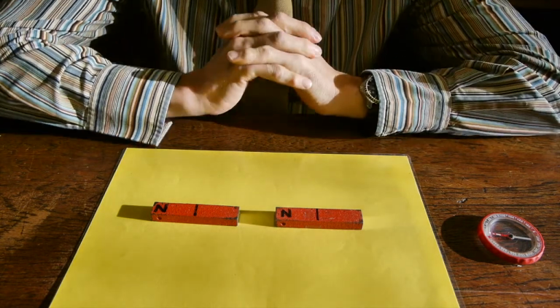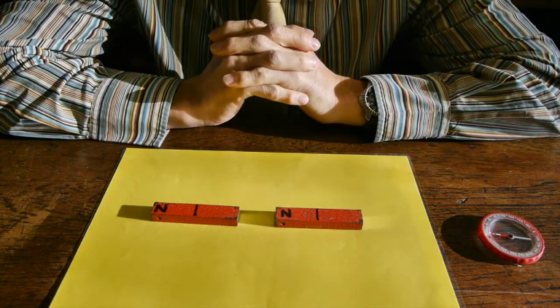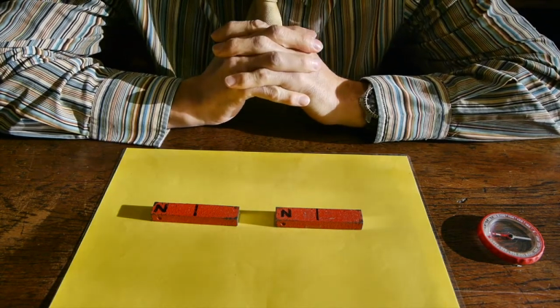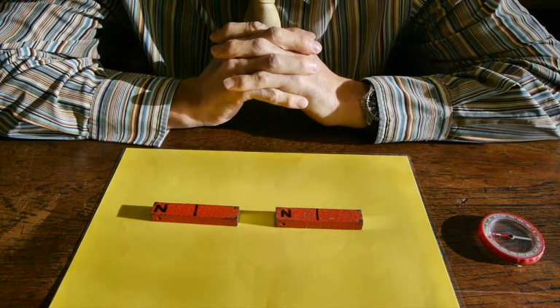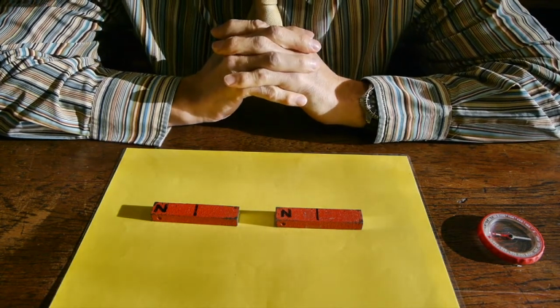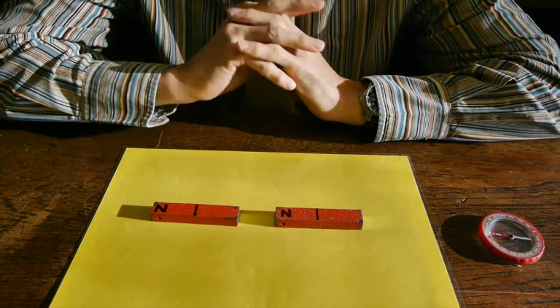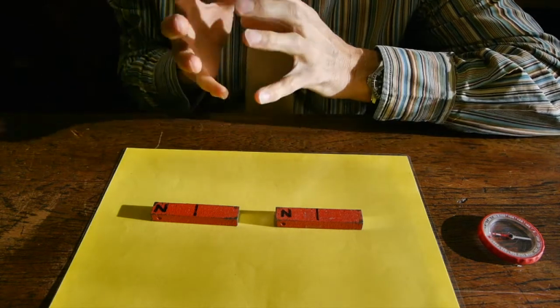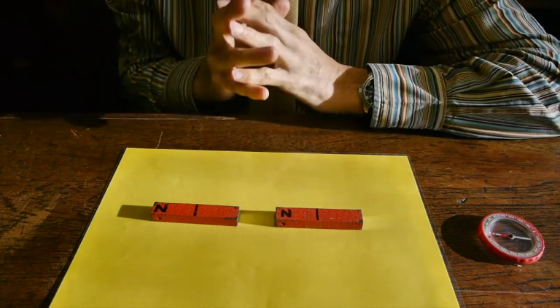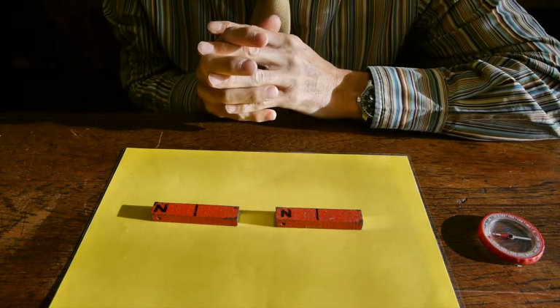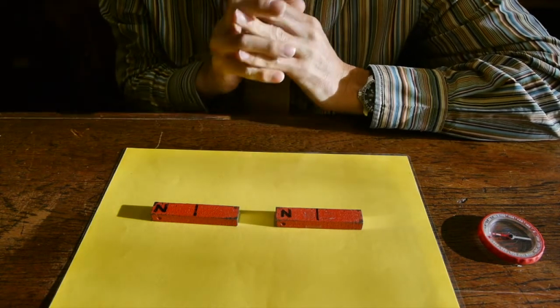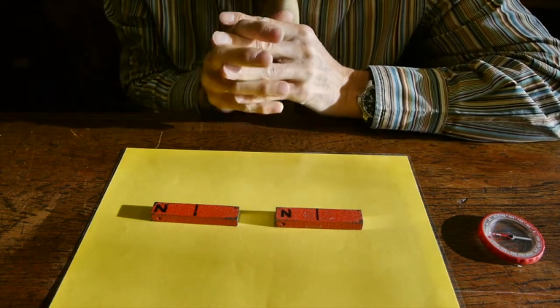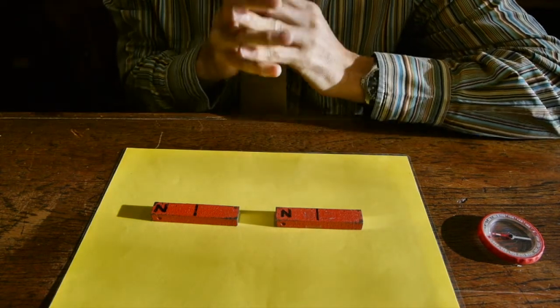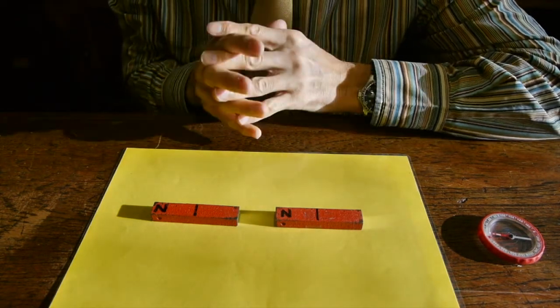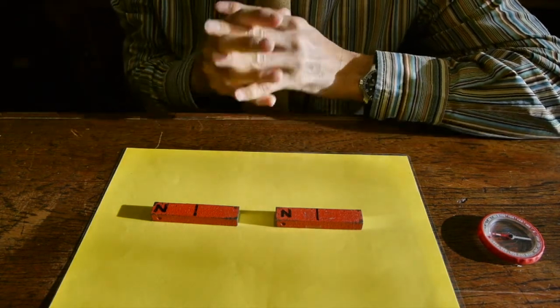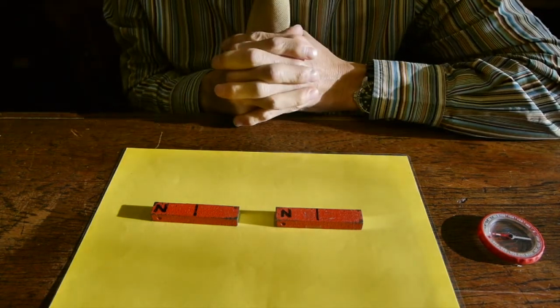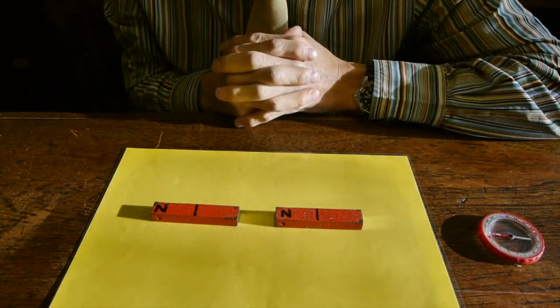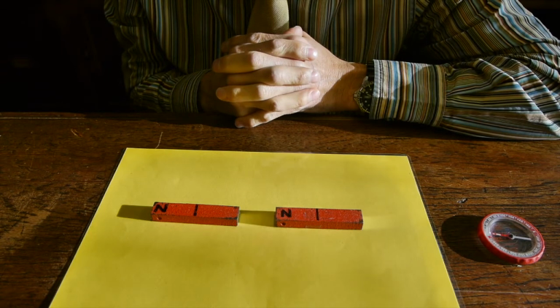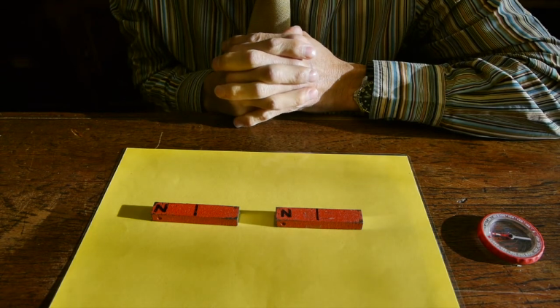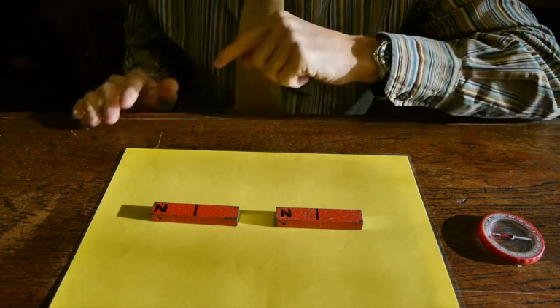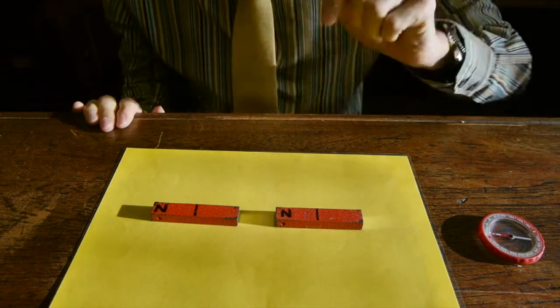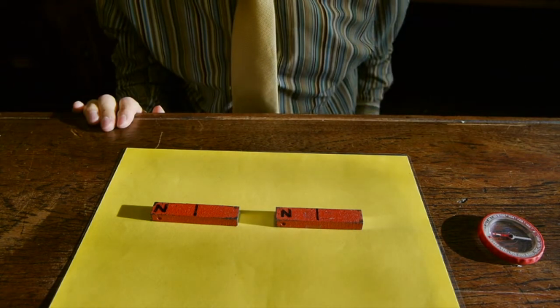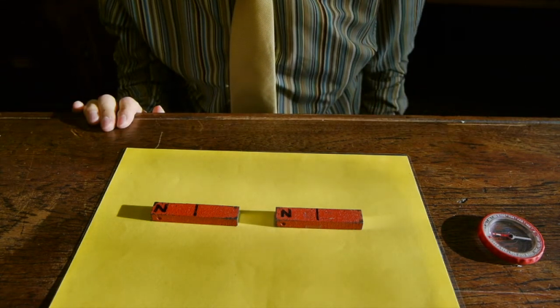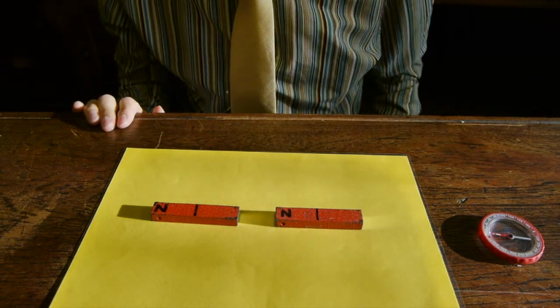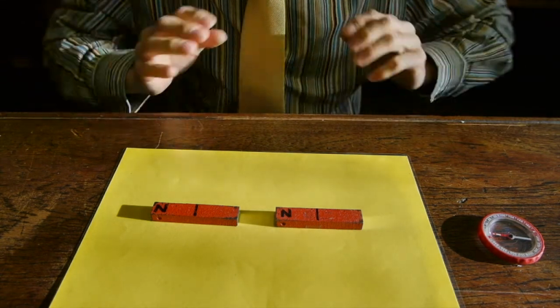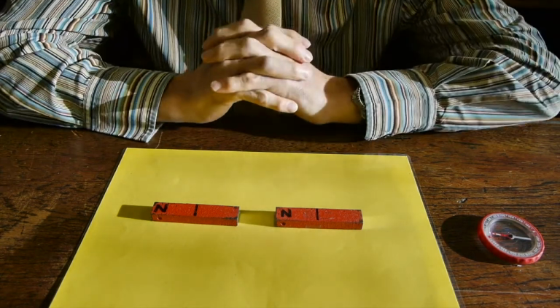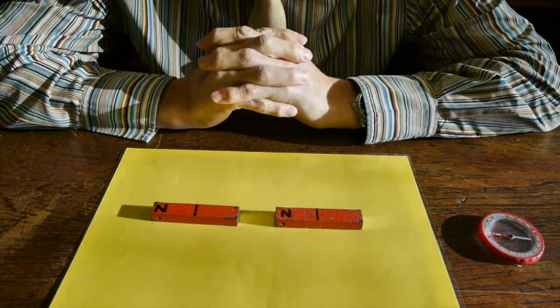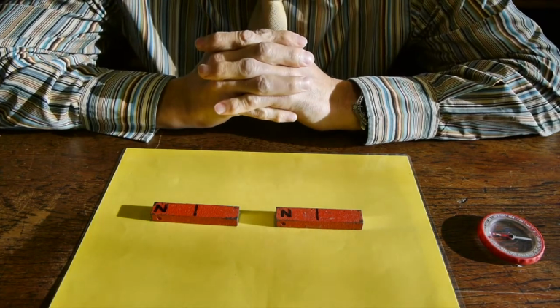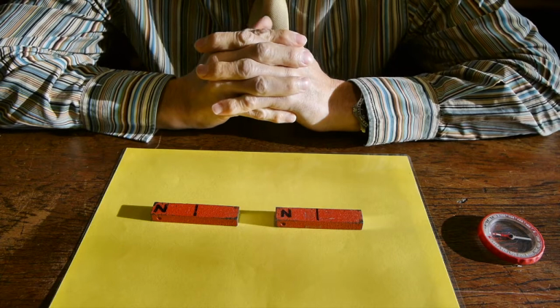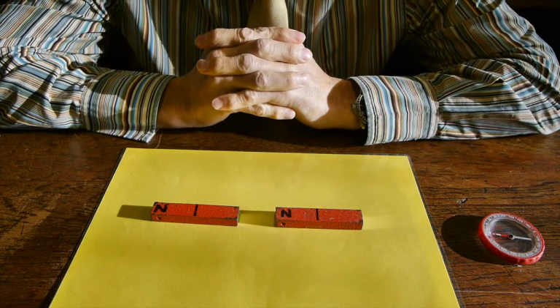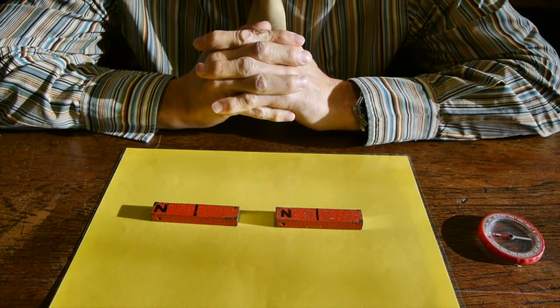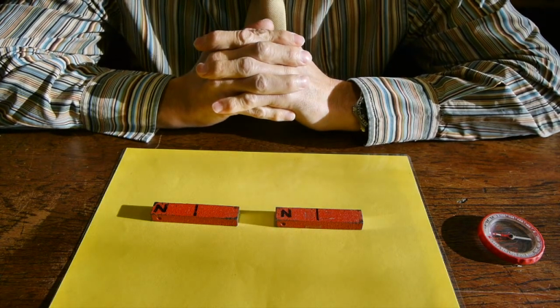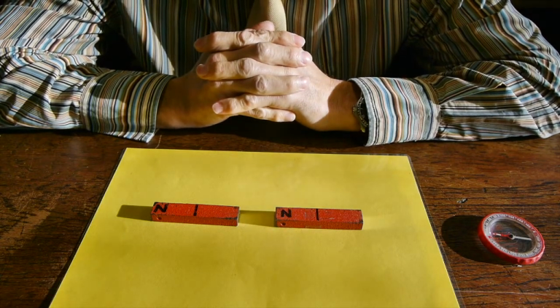Now I'm going to go up to the board and sketch diagrams to show the shape and direction of magnetic fields, how we use plotting compasses, and the magnetic field pattern of the earth.